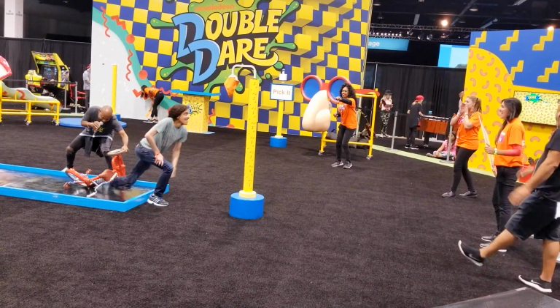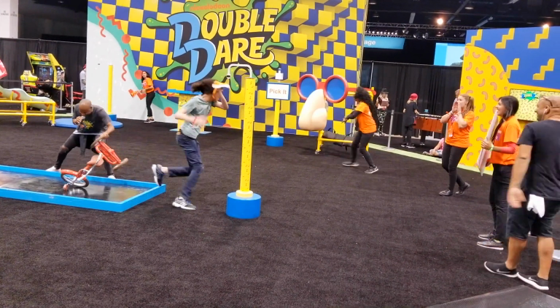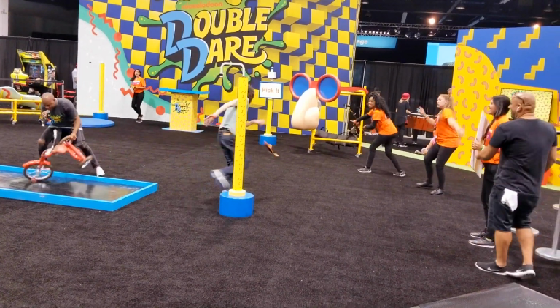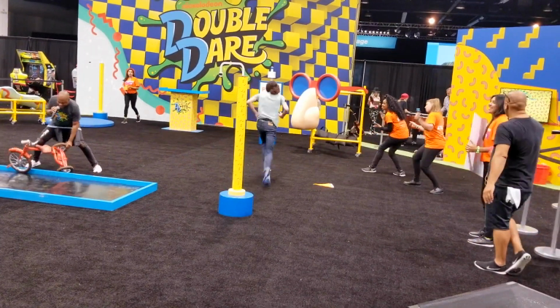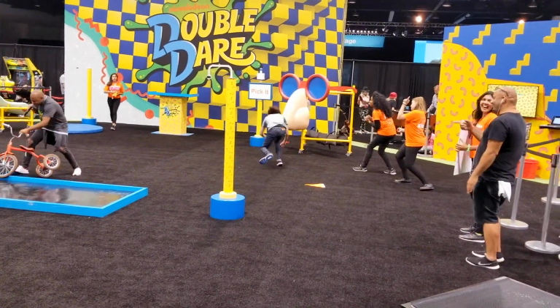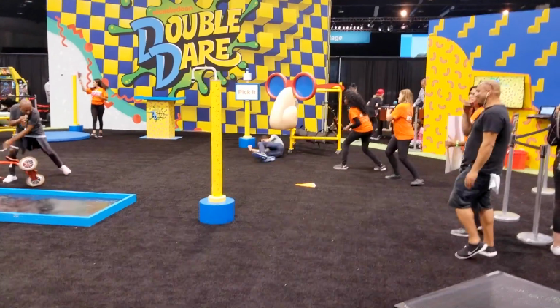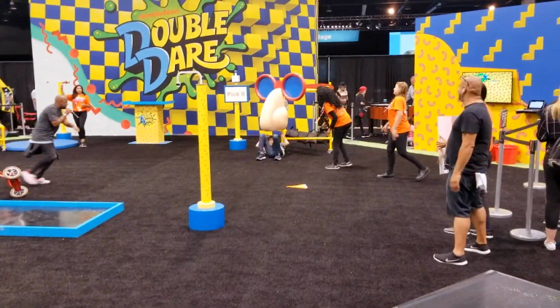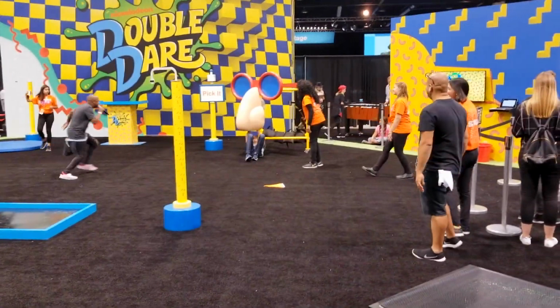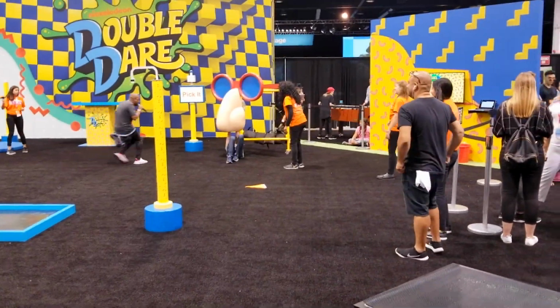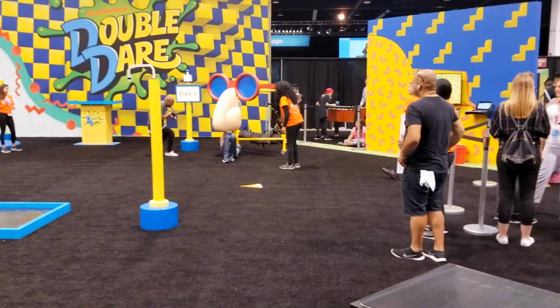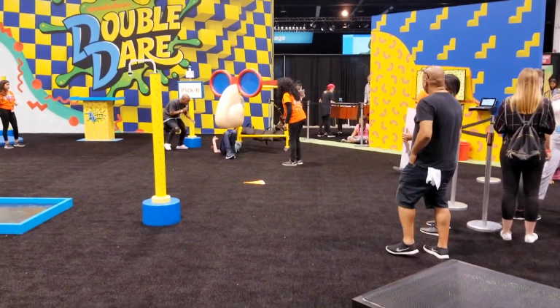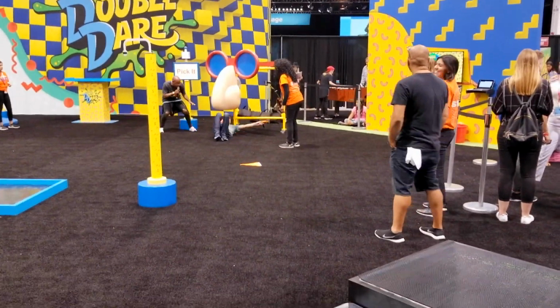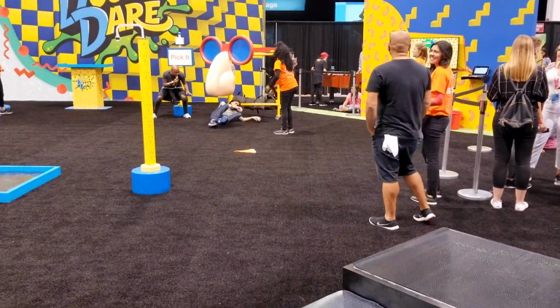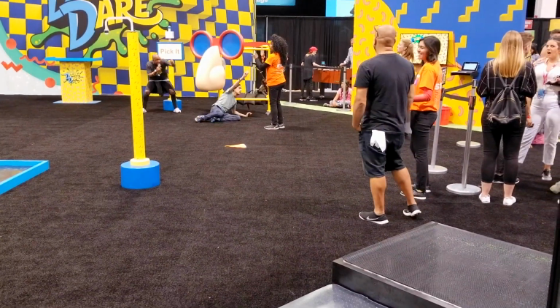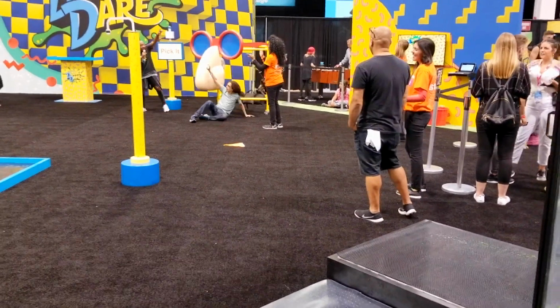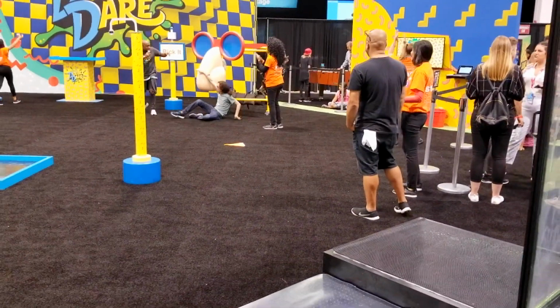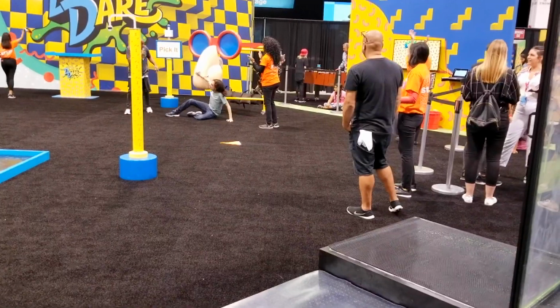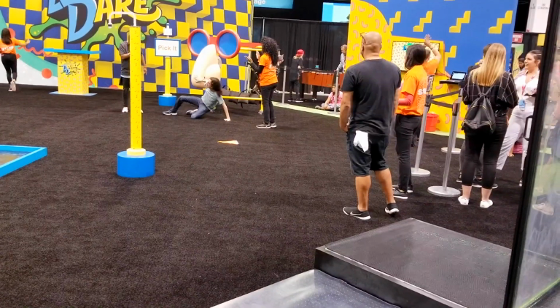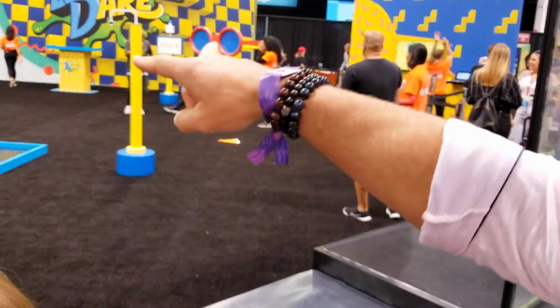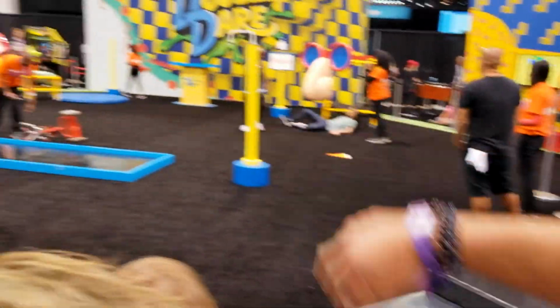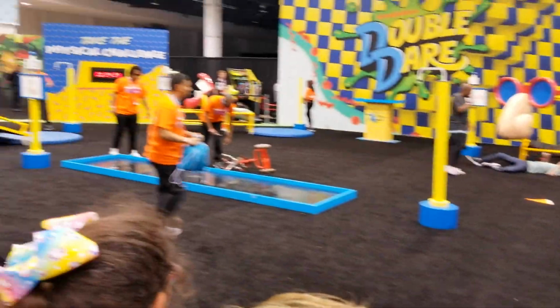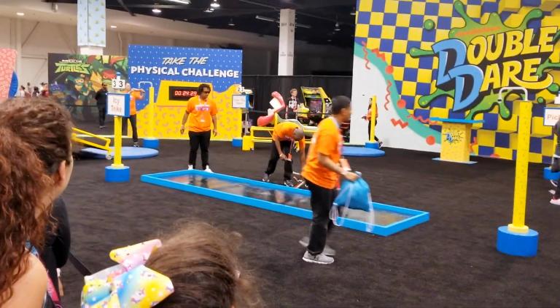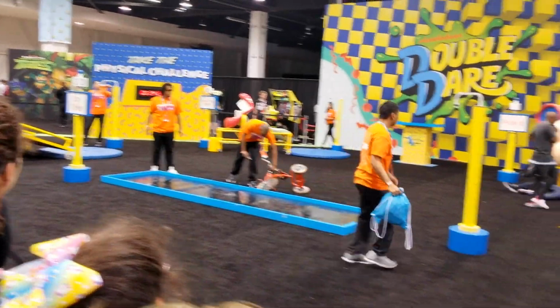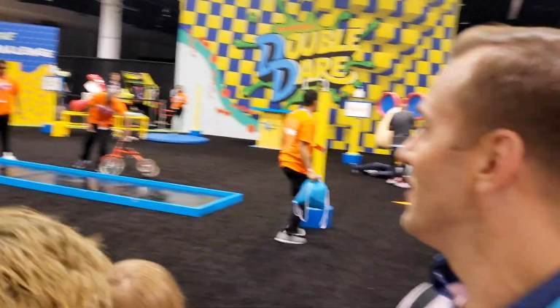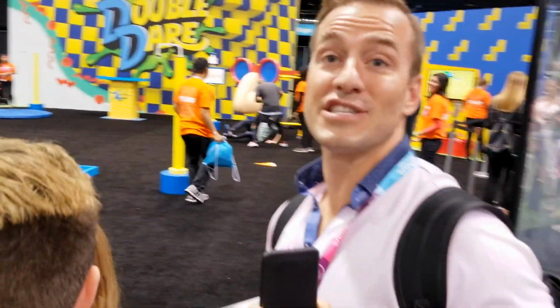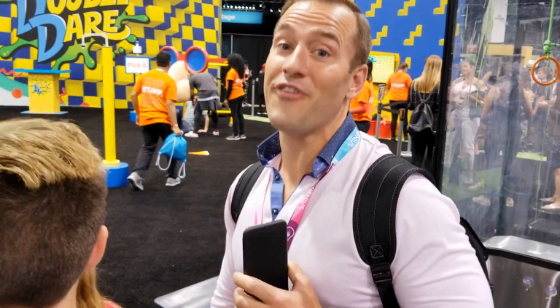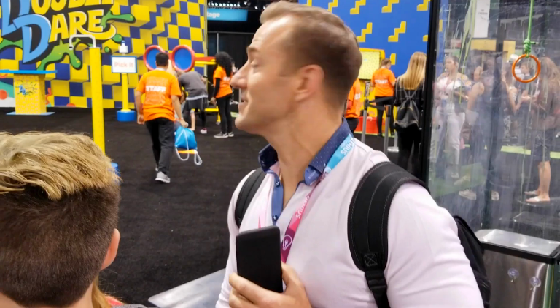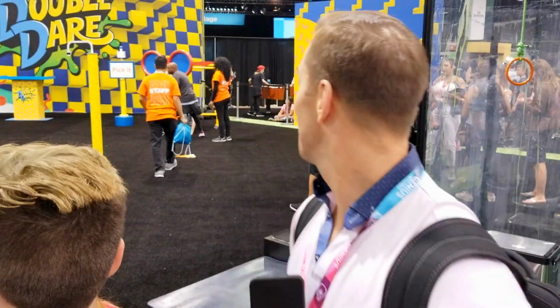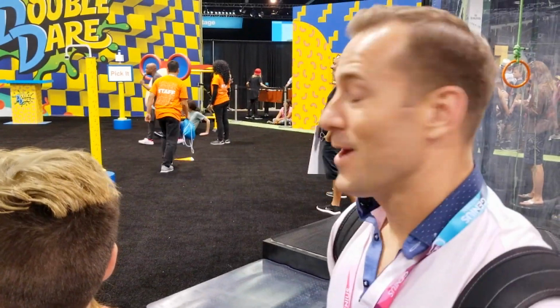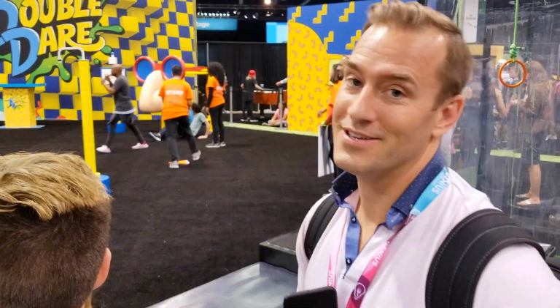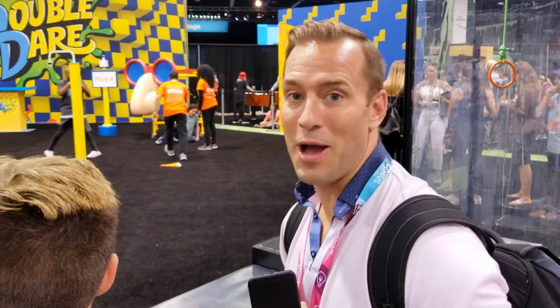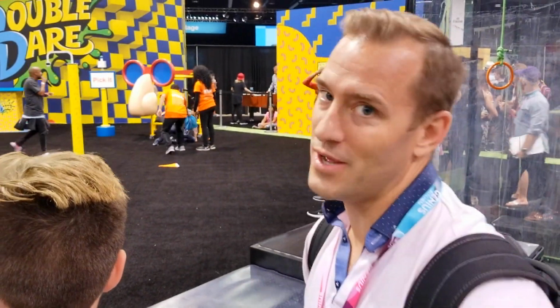There he goes! There we go! Stop the clock — 24.29. That's smoking fast. It feels good. It's a tough competition — 24.40.